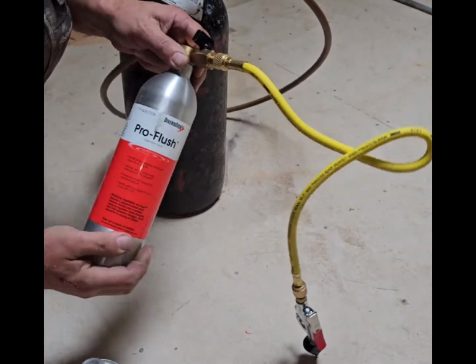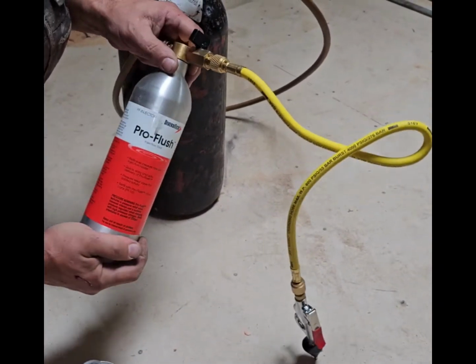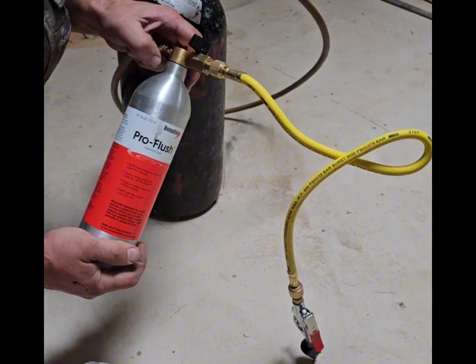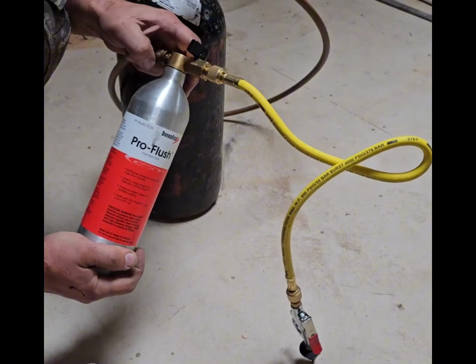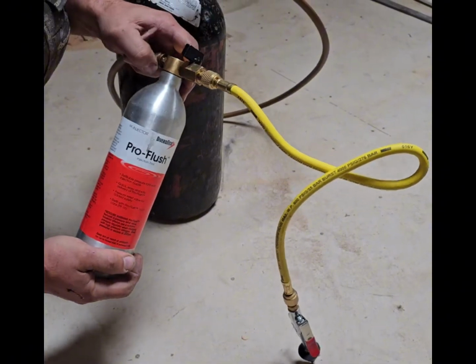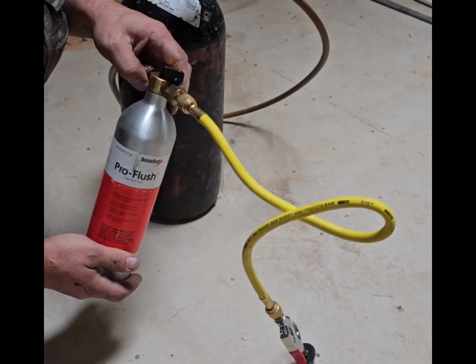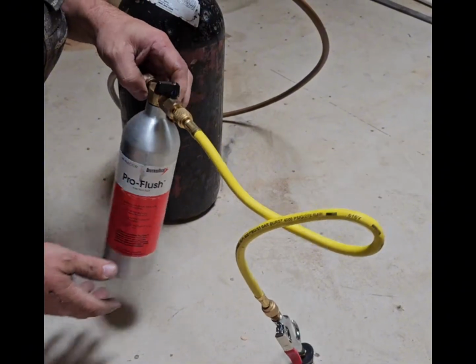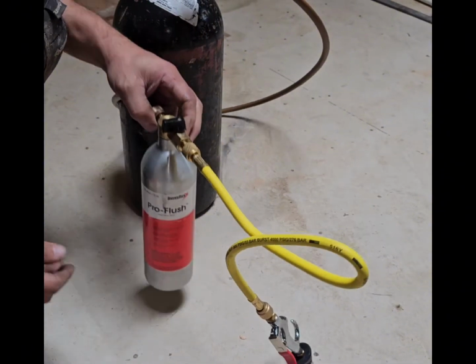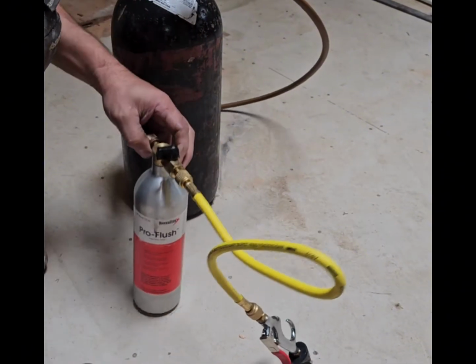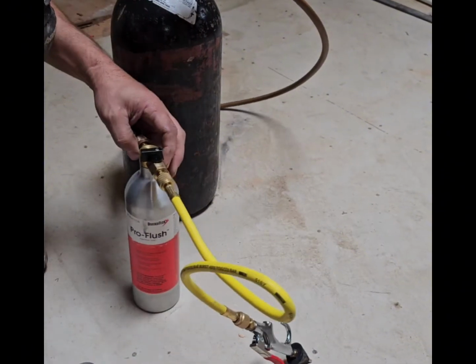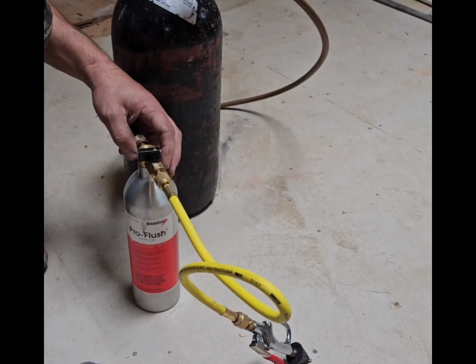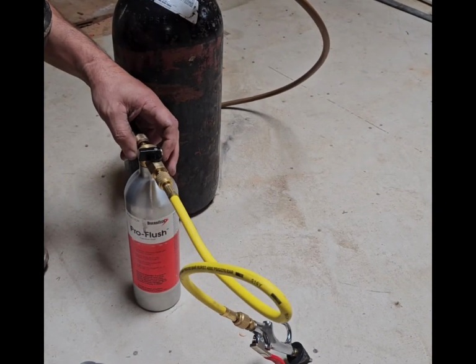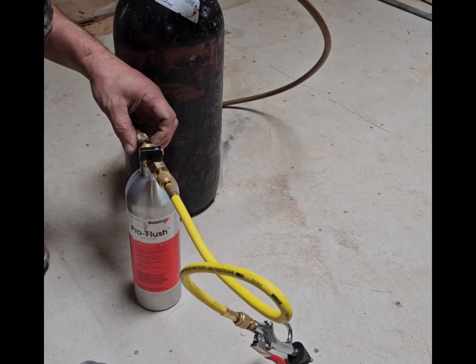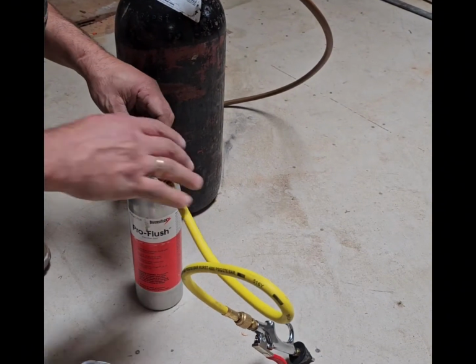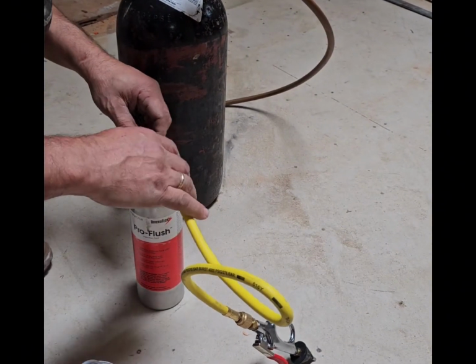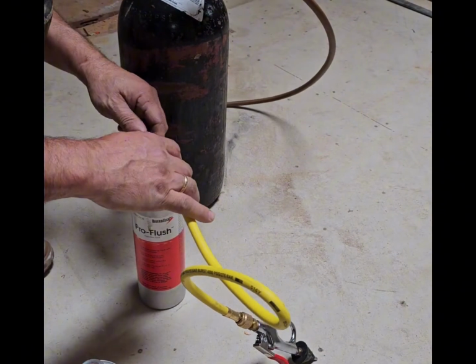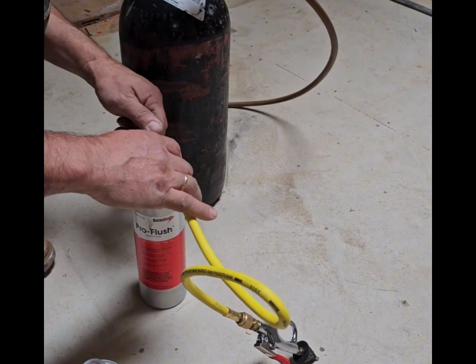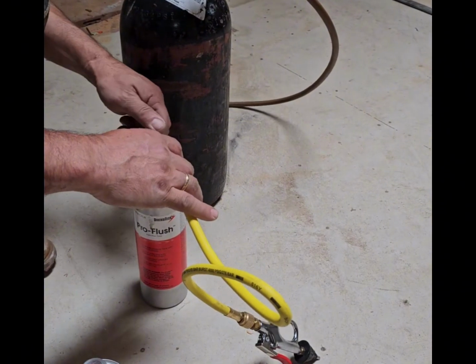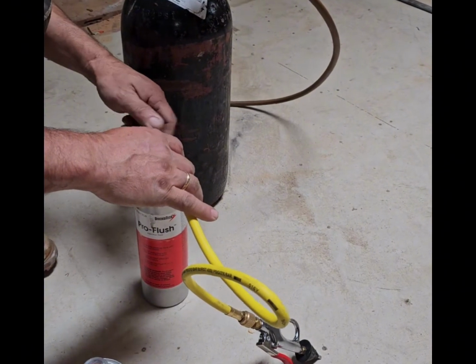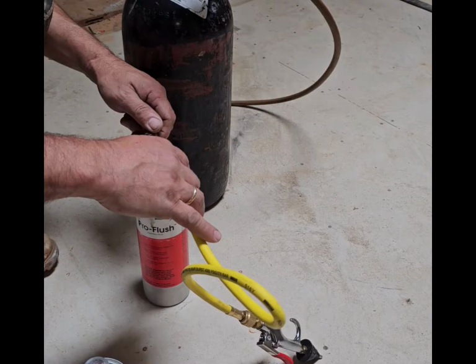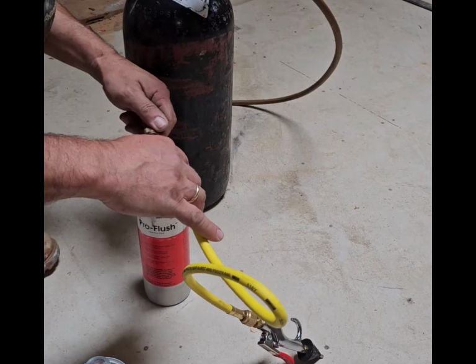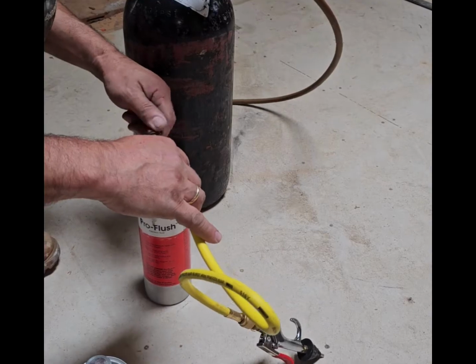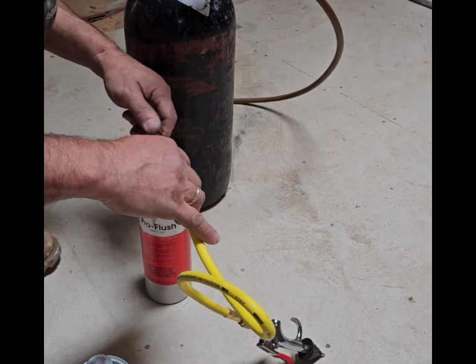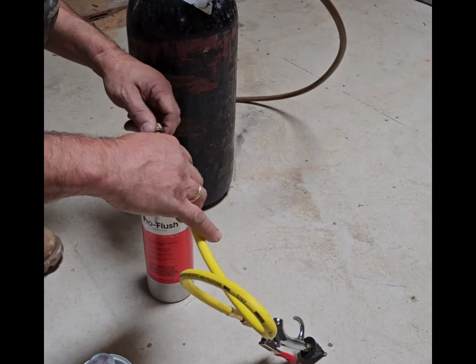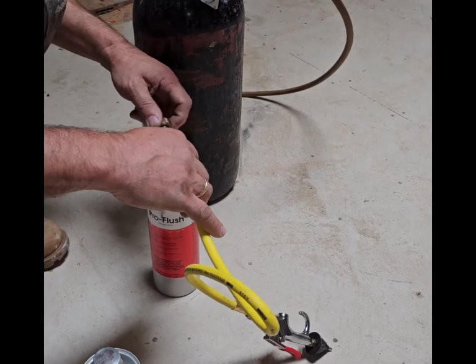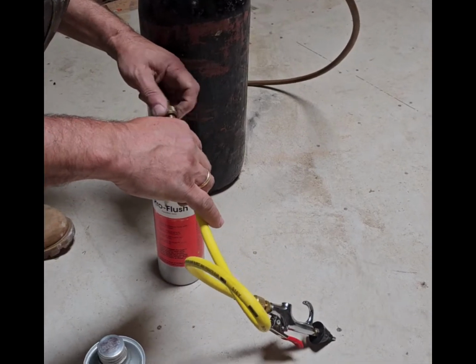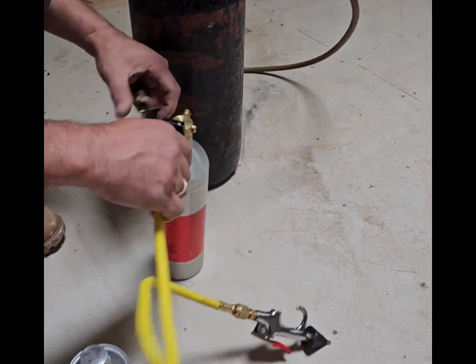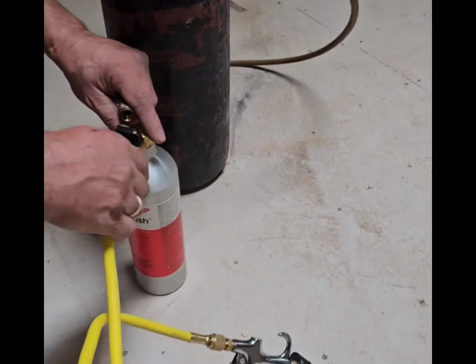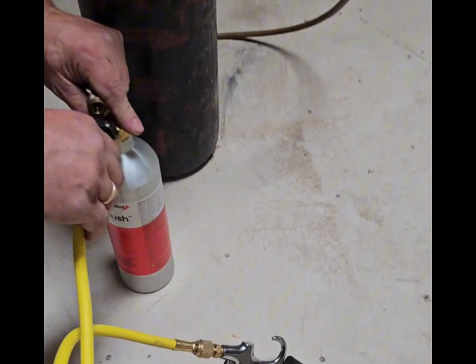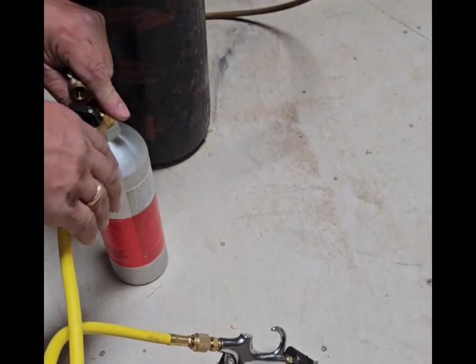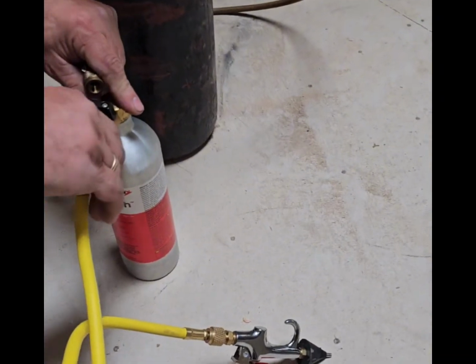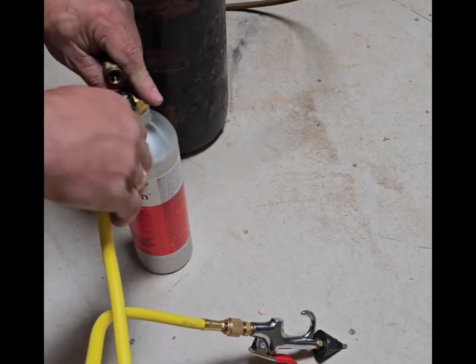In a typical scenario, you would go from, say, R22 to an R410A system, and then you would need to flush this out because the oils are different.